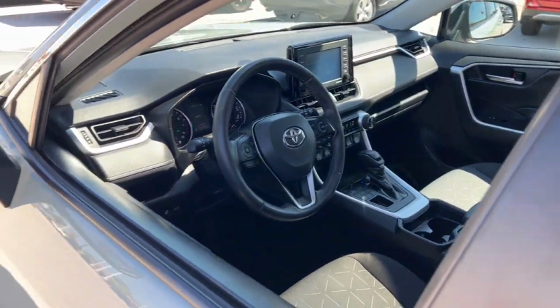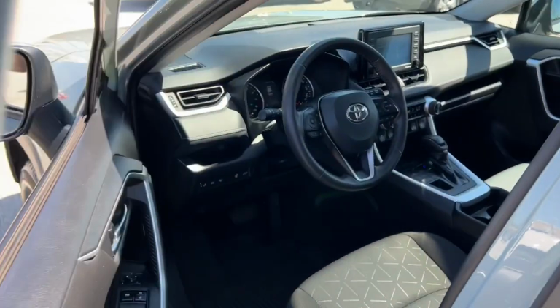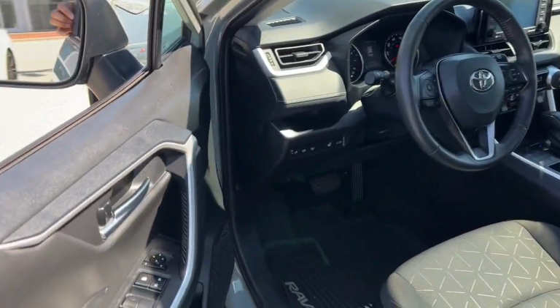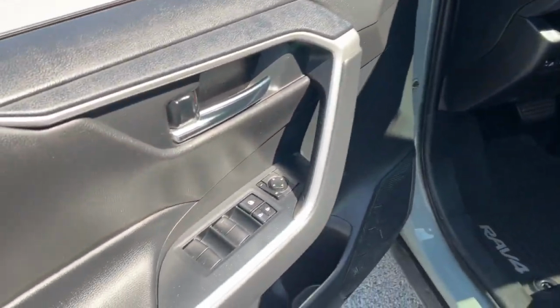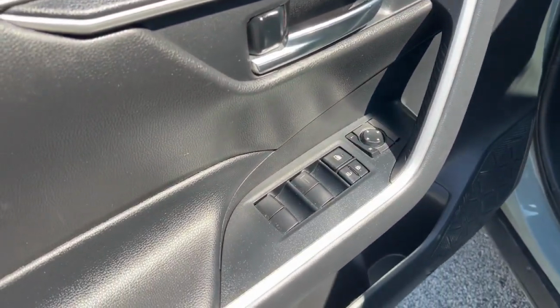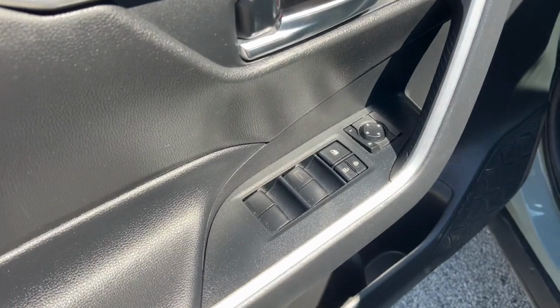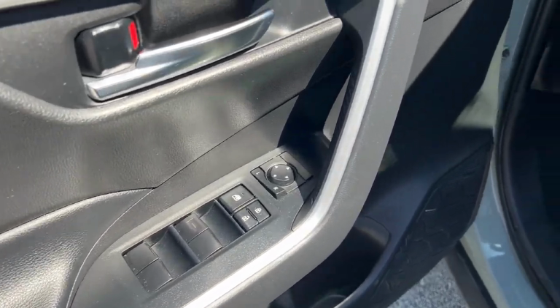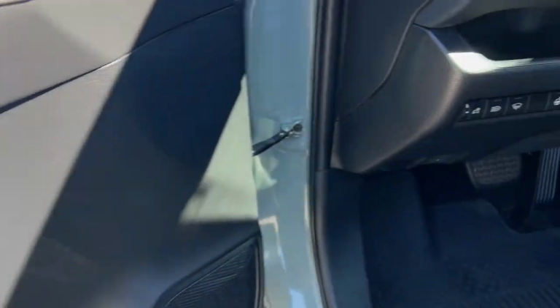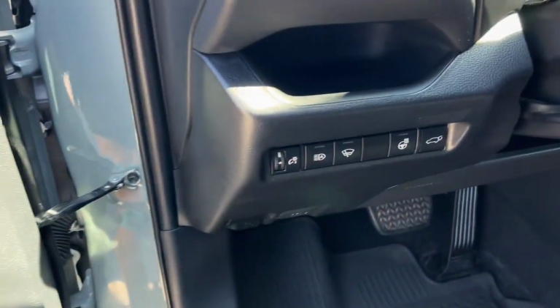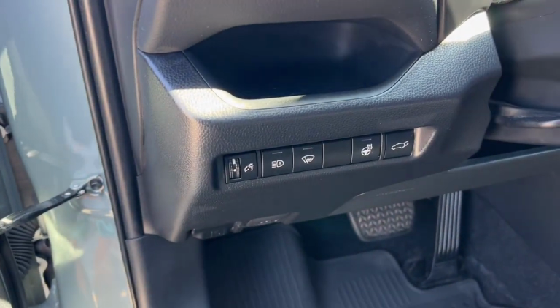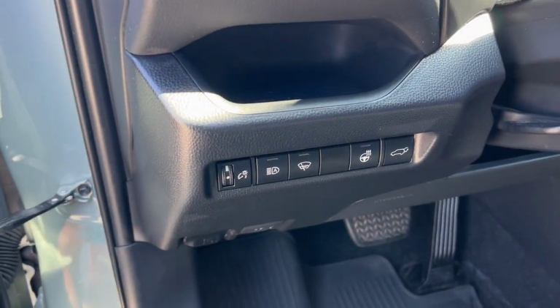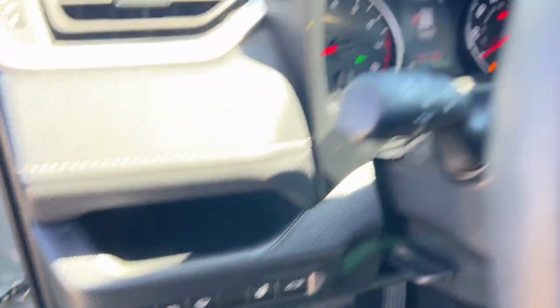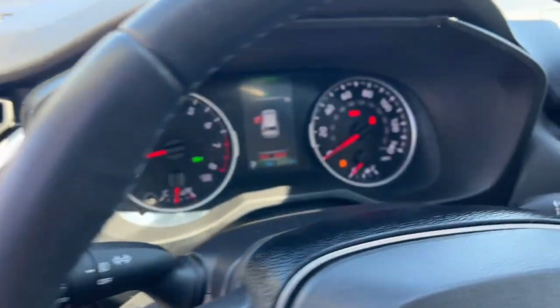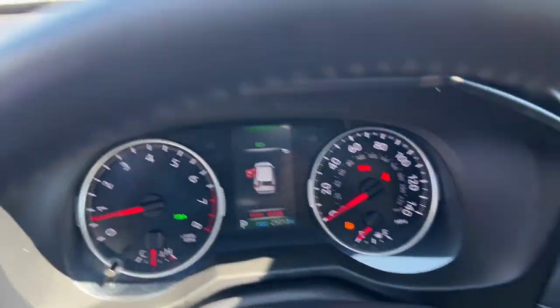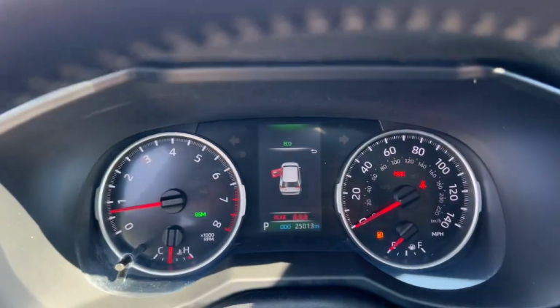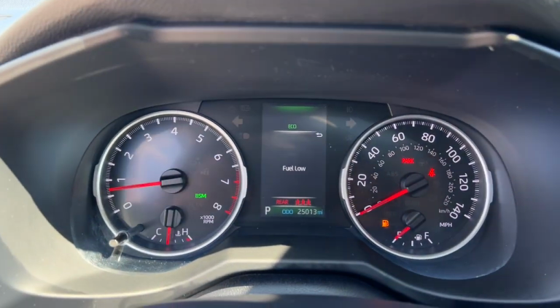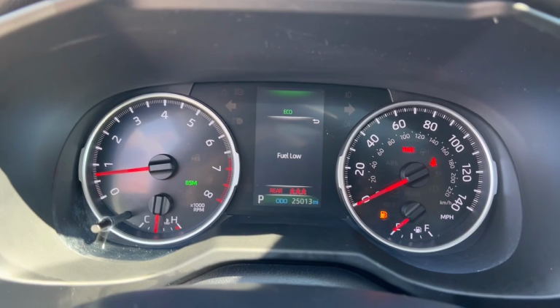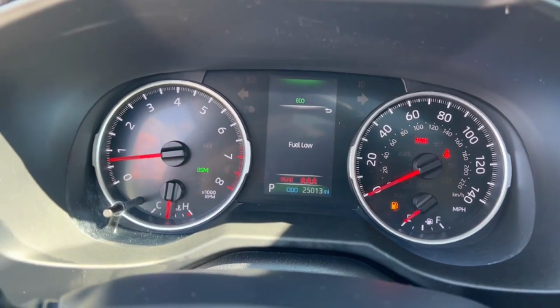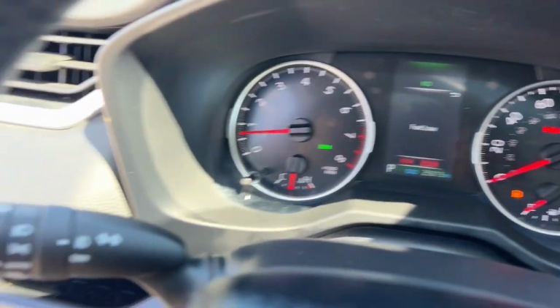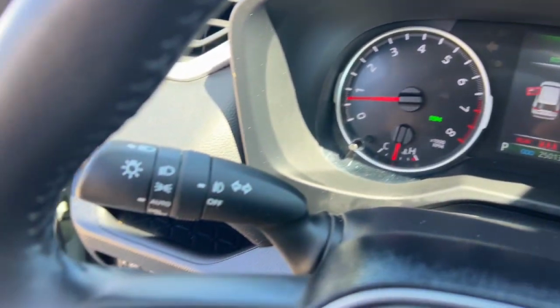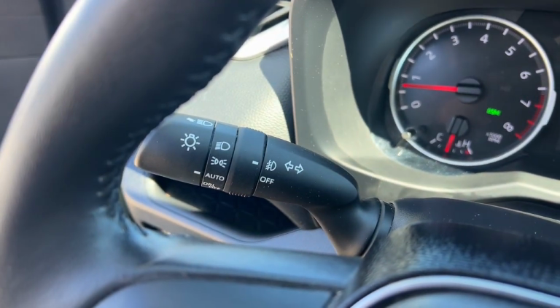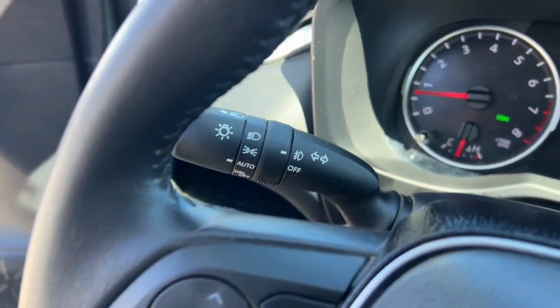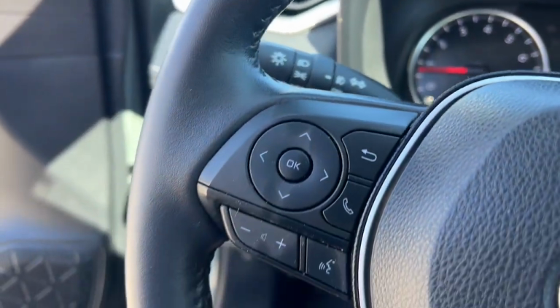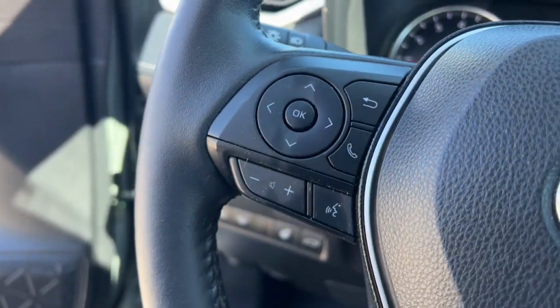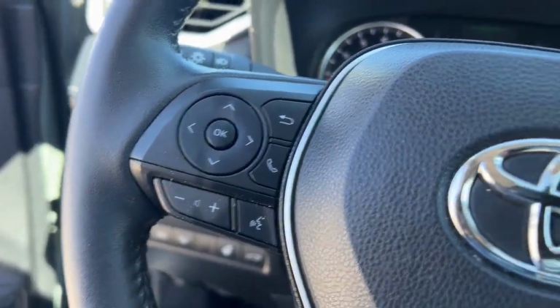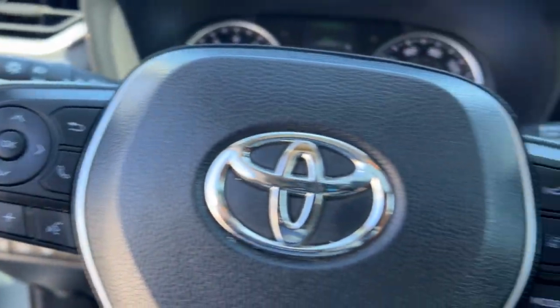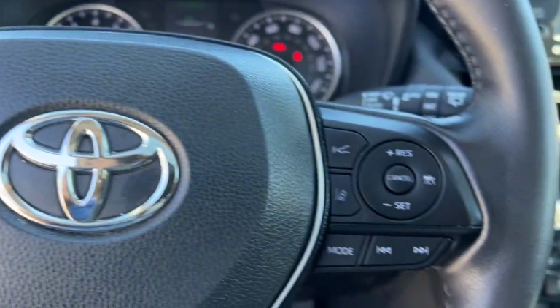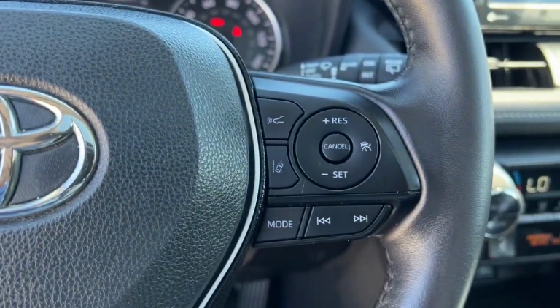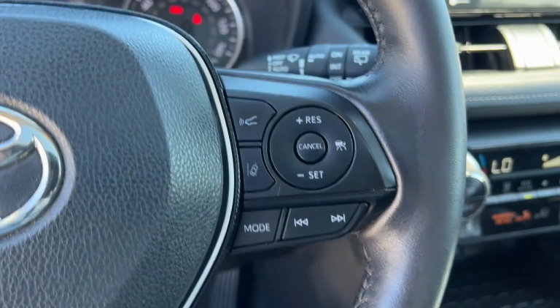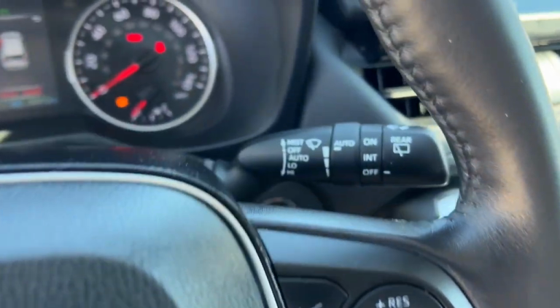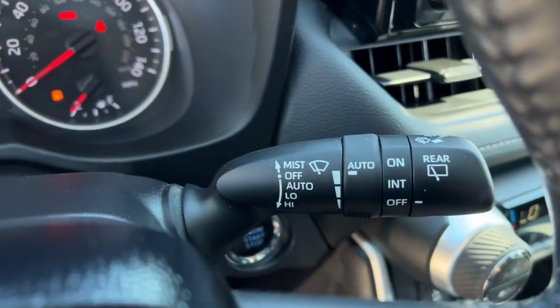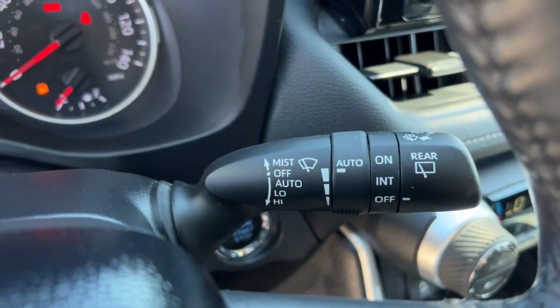You'll love its driver assistance tech, refined cabin, and infotainment system. With its suspension tuned for agility, this SUV adds confidence and fun to every drive. The following are some of this vehicle's highlighted options.